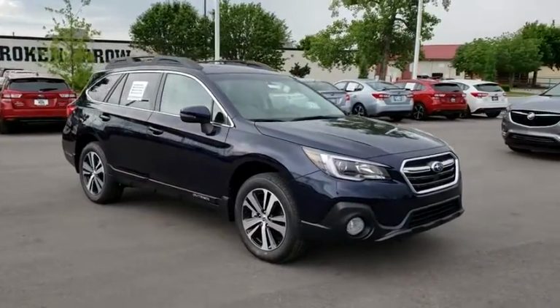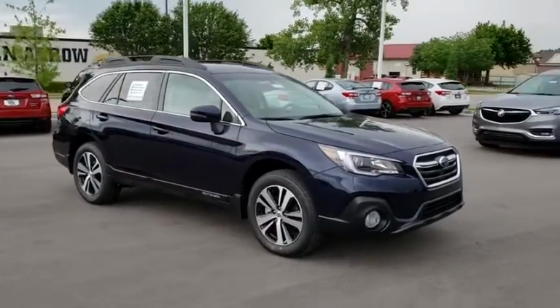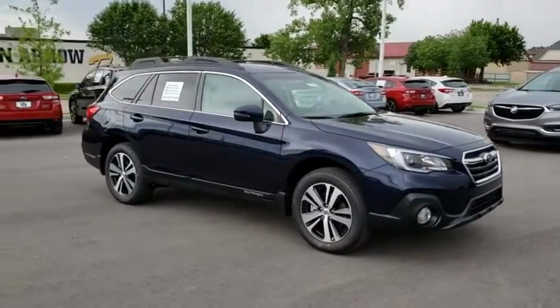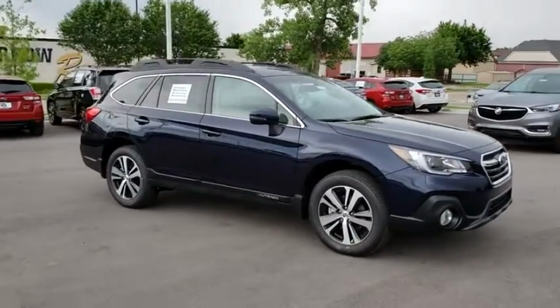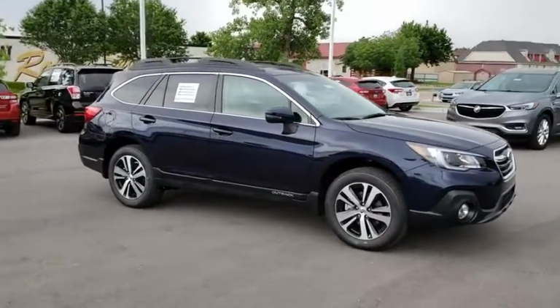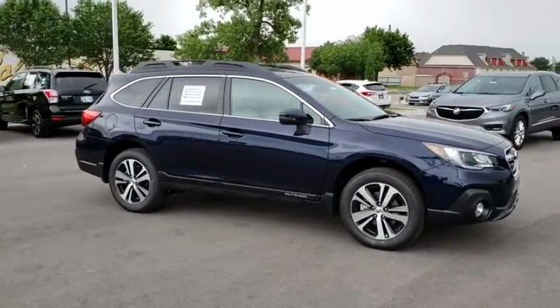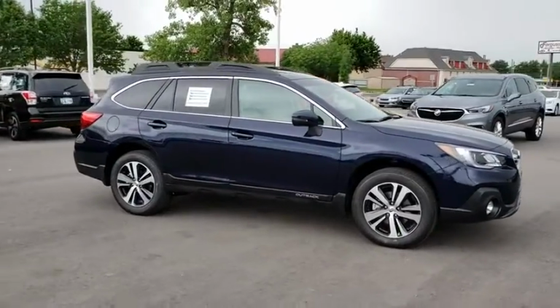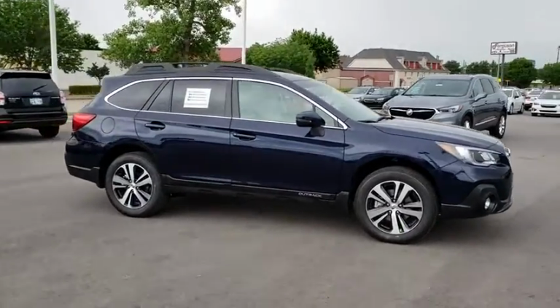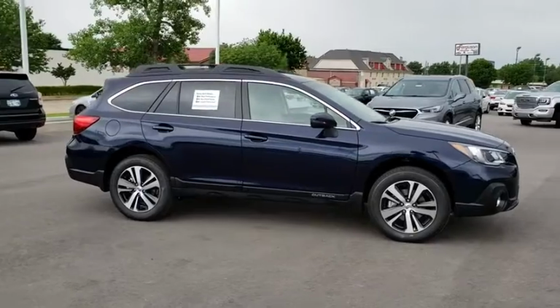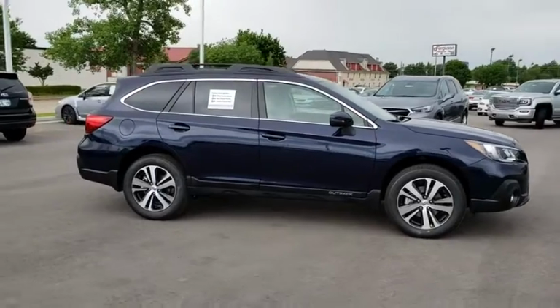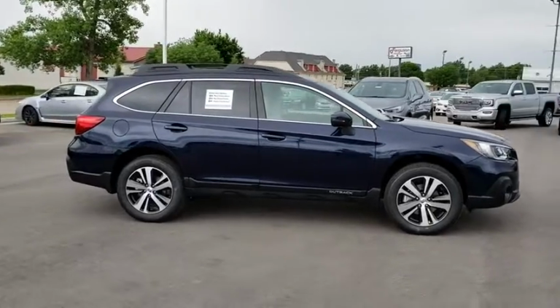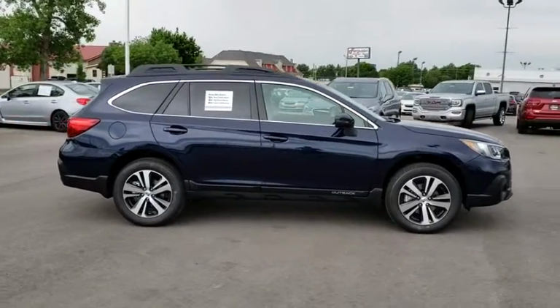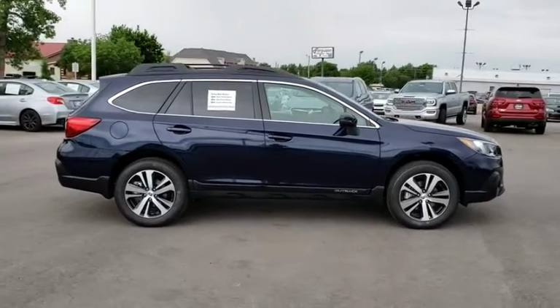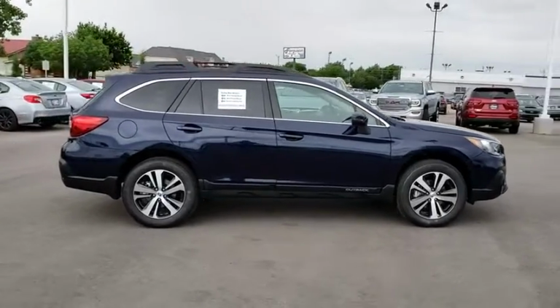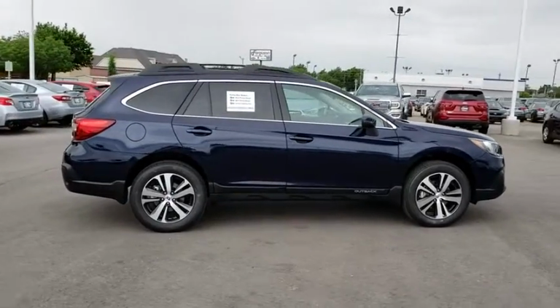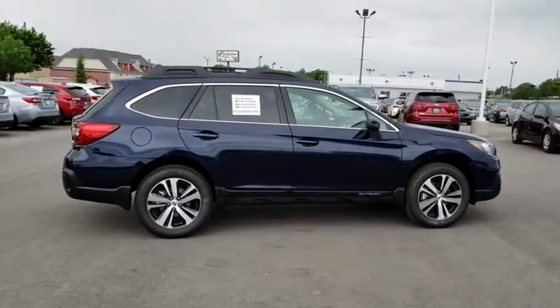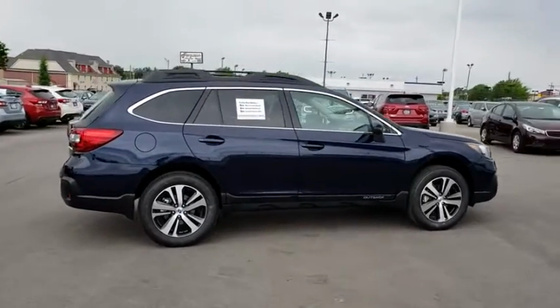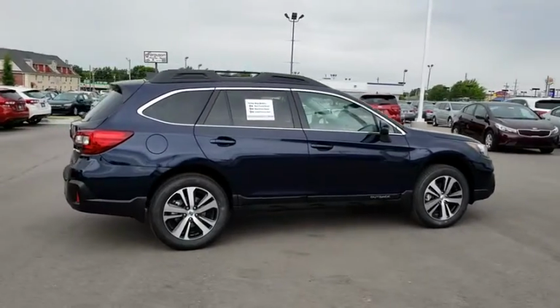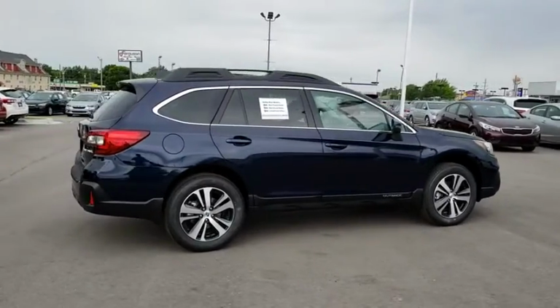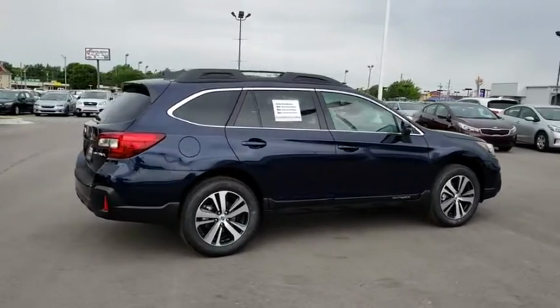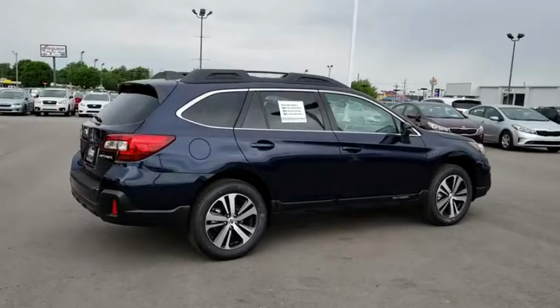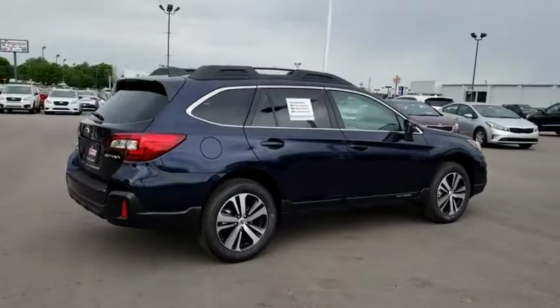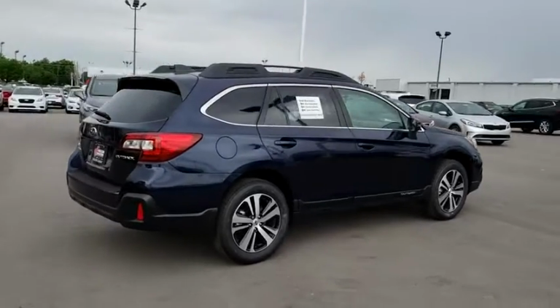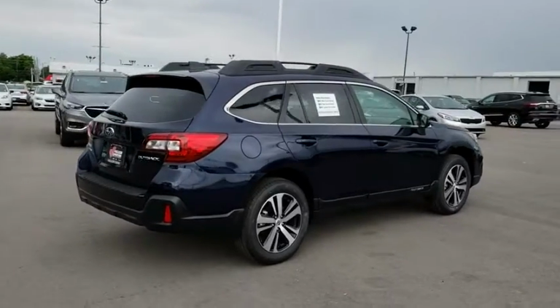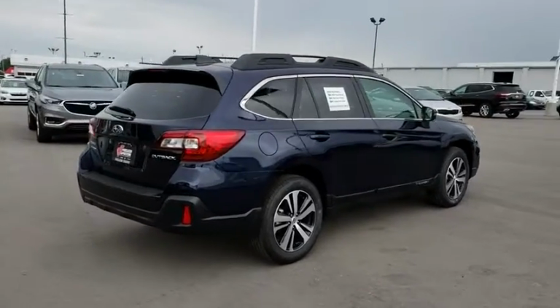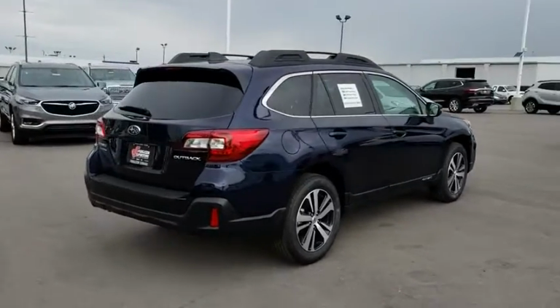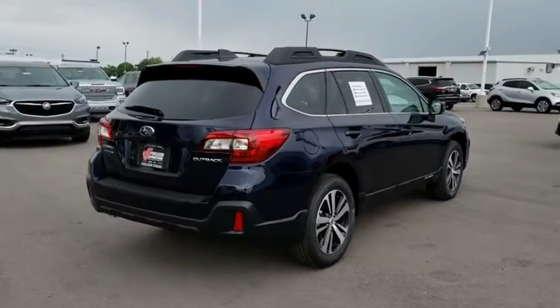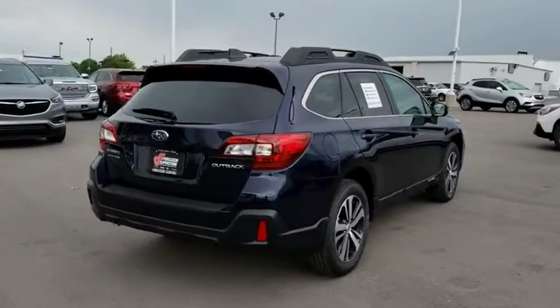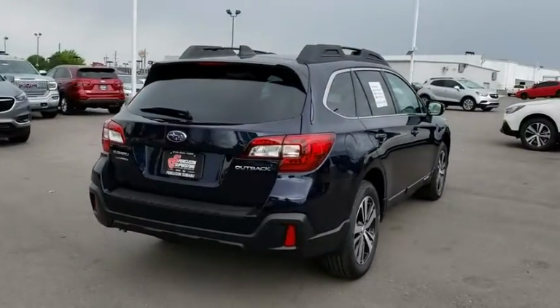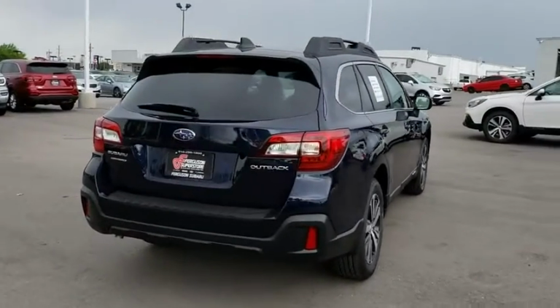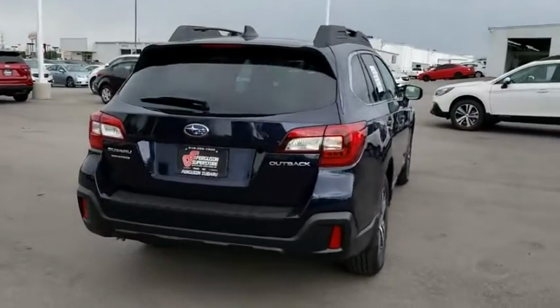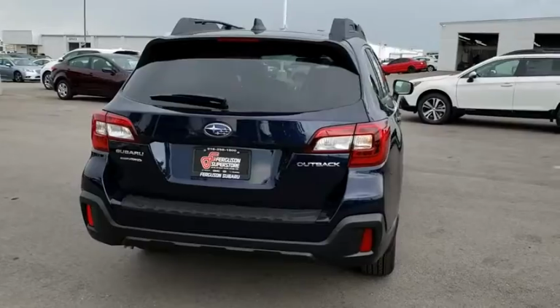Here are some of this vehicle's great options: stability control, traction control, anti-lock braking system, backup camera, keyless entry, power passenger seat, power liftgate, steering wheel audio controls, all-wheel drive, Bluetooth.